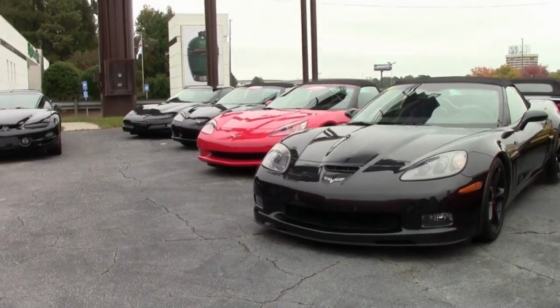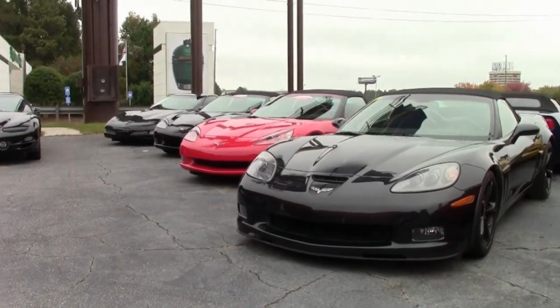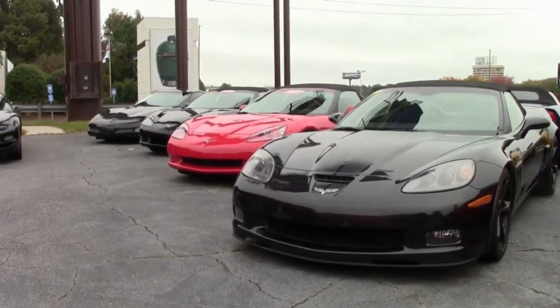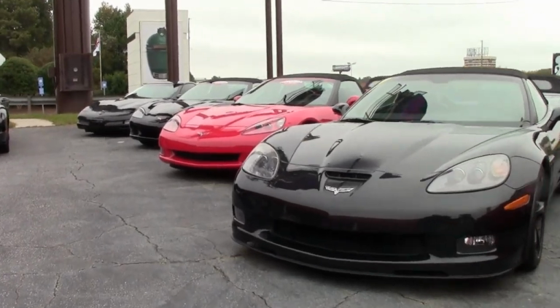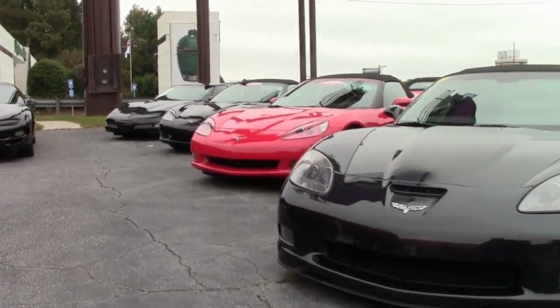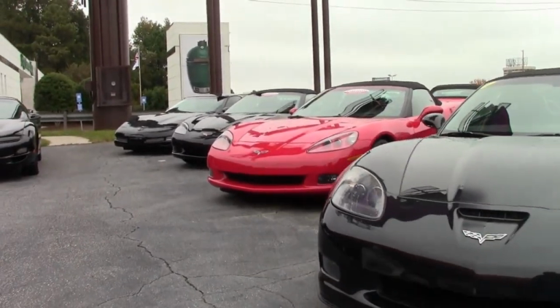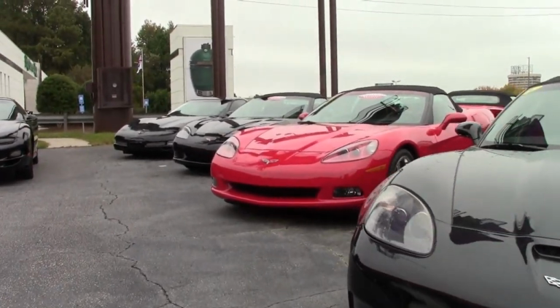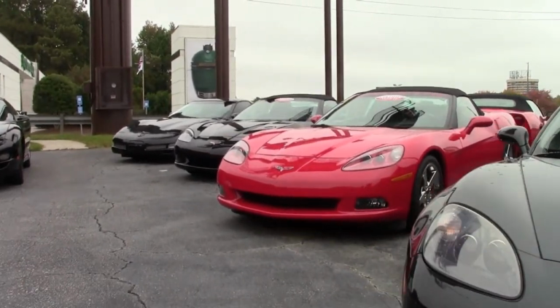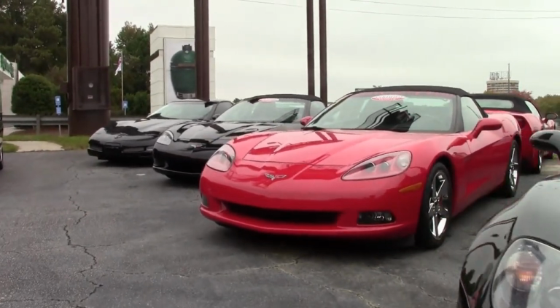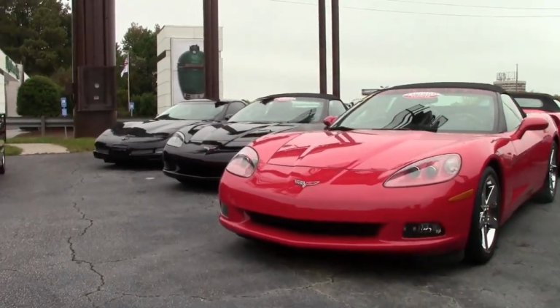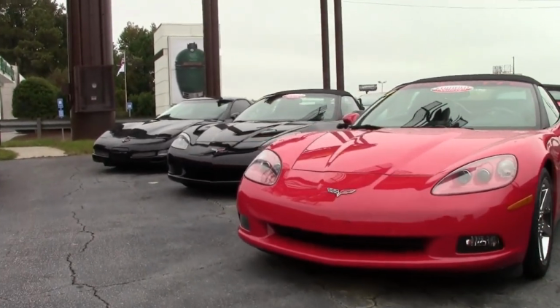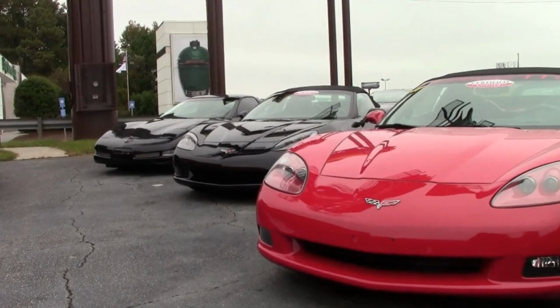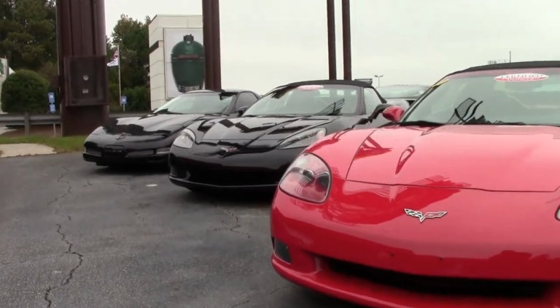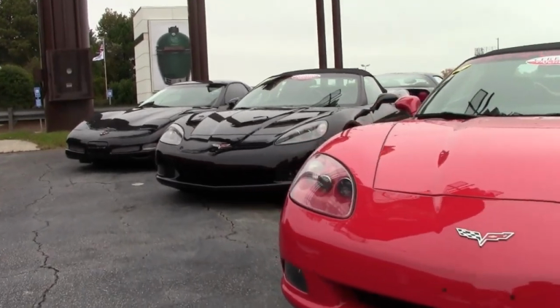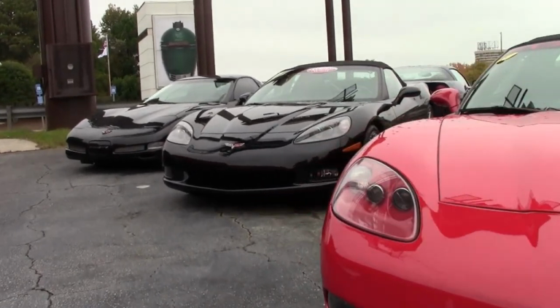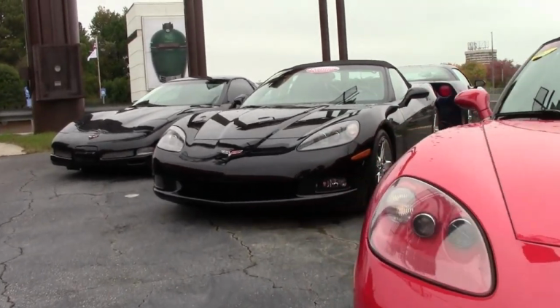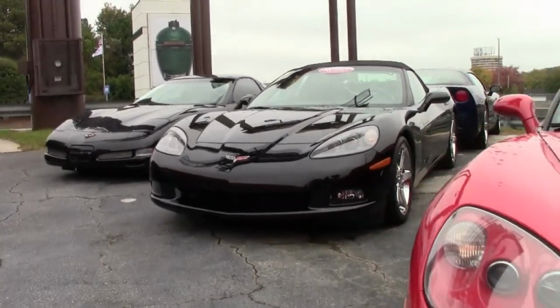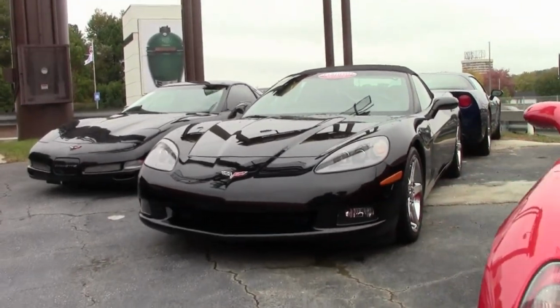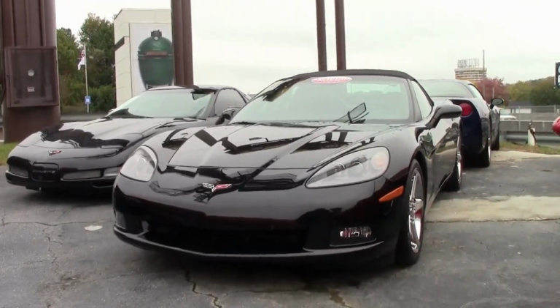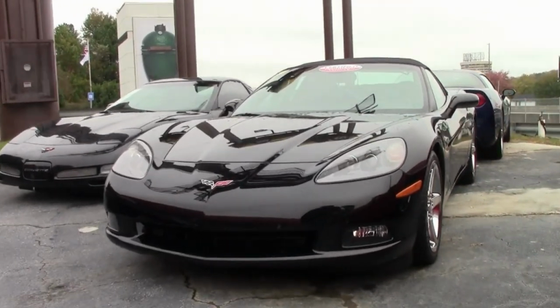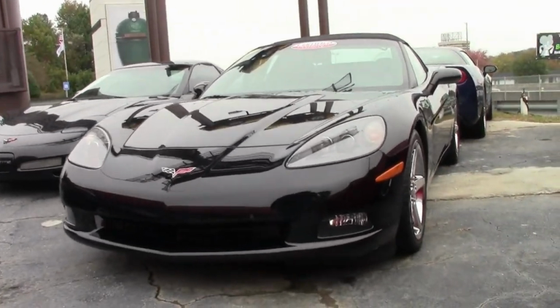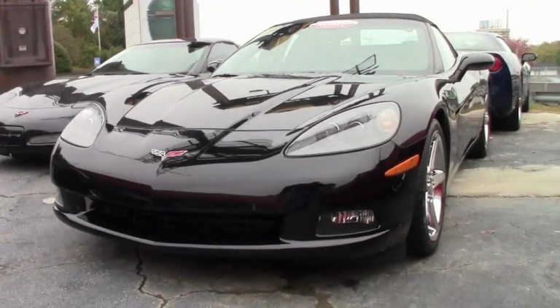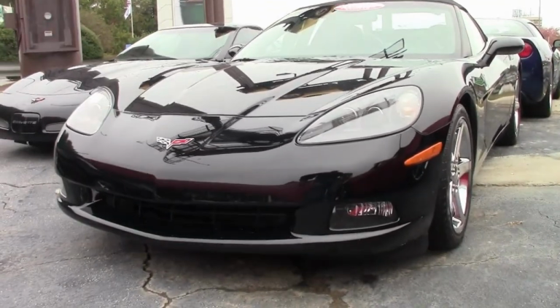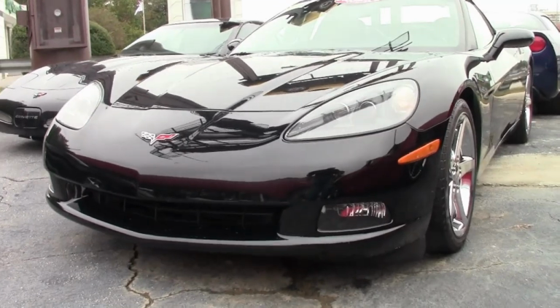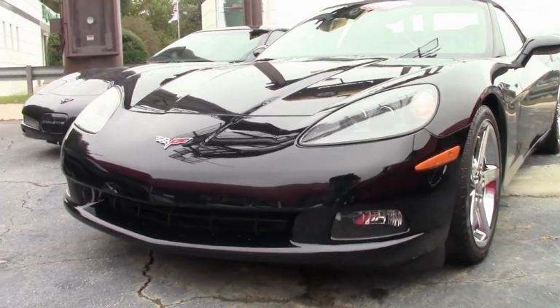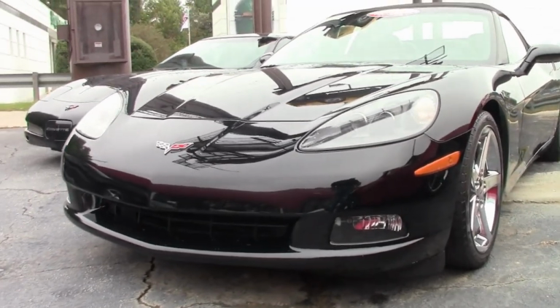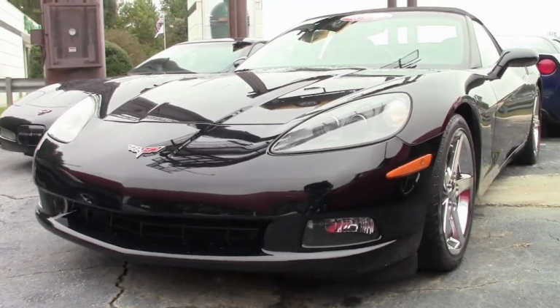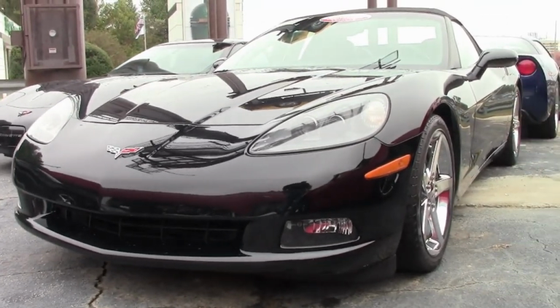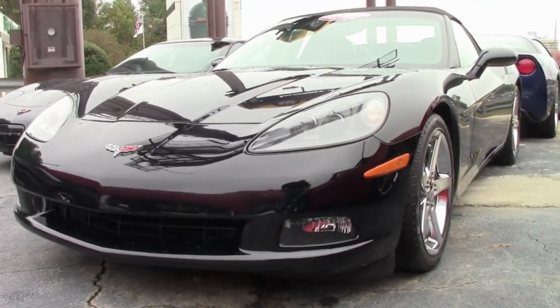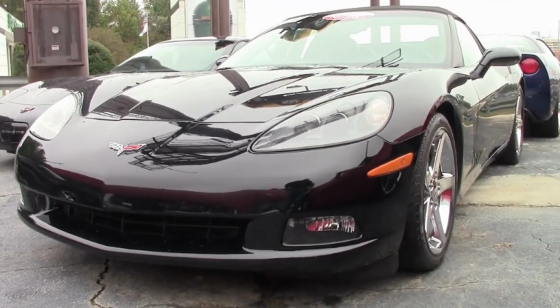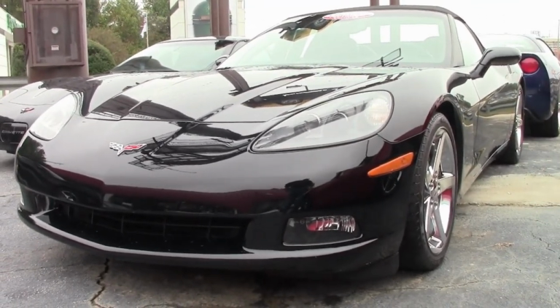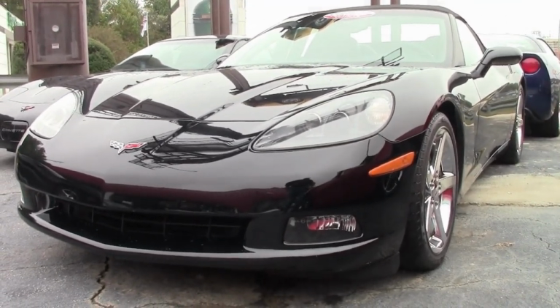Welcome back to buyavet.net. Thank you for tuning in and looking at our videos here. Right now we have this beautiful black Corvette. Look at the shine on this car. This is a 2007 Corvette 3LT convertible and this is absolutely beautiful.